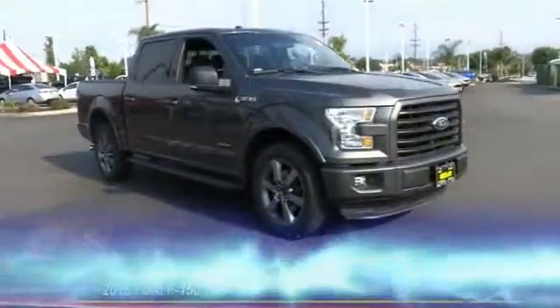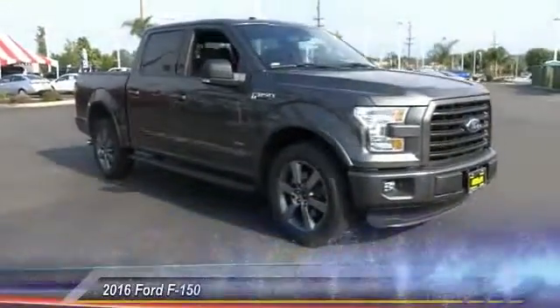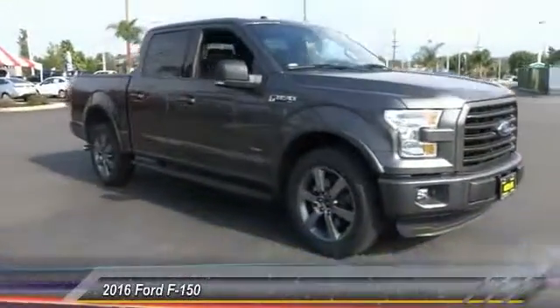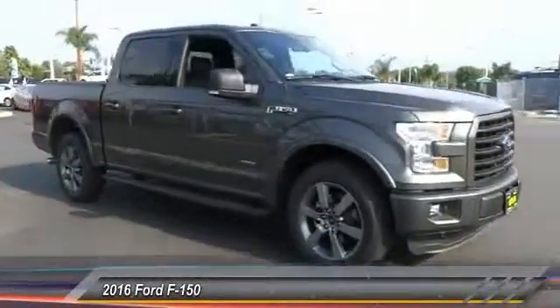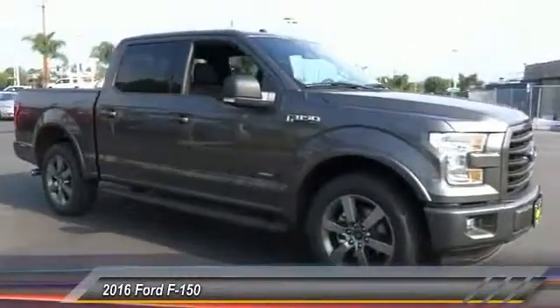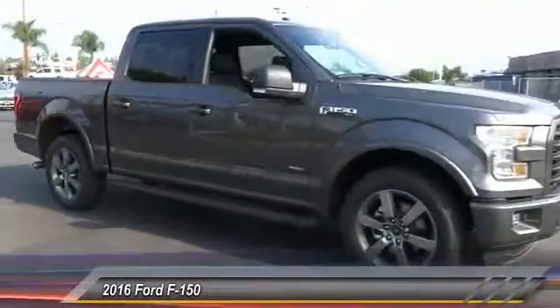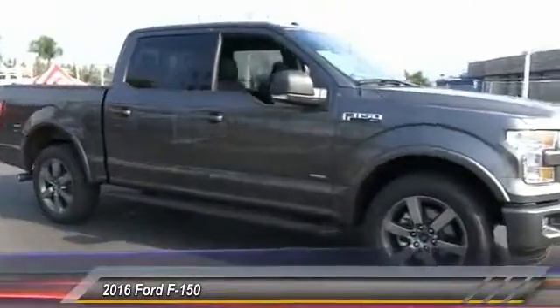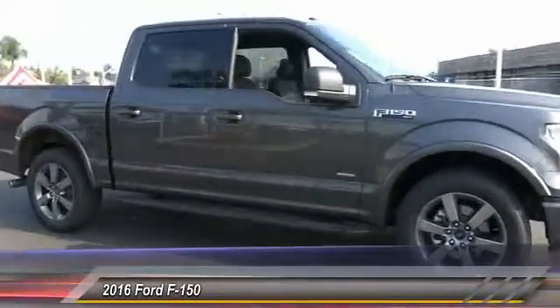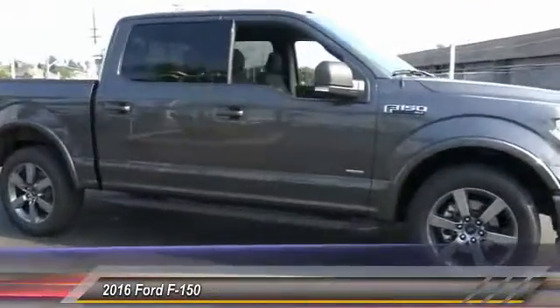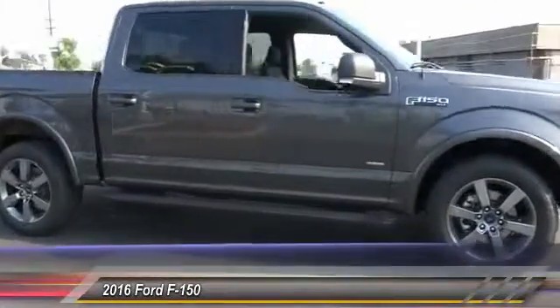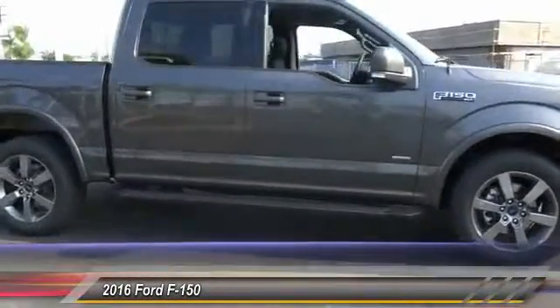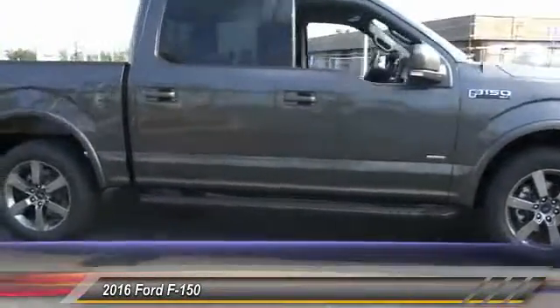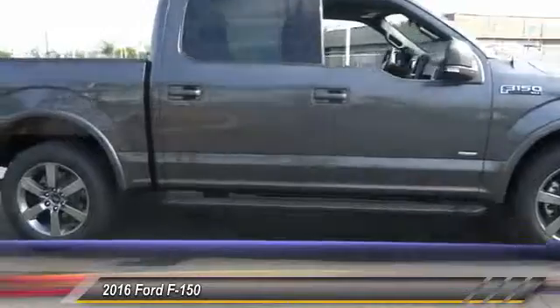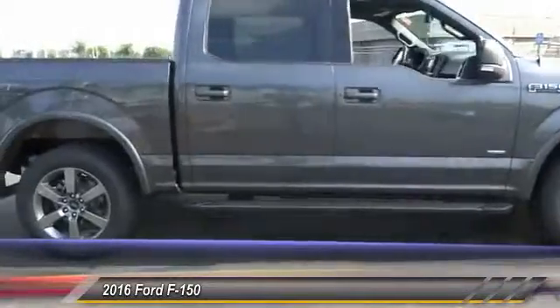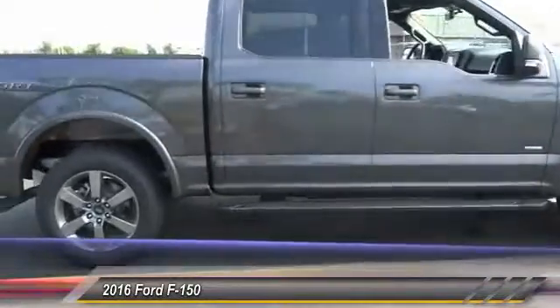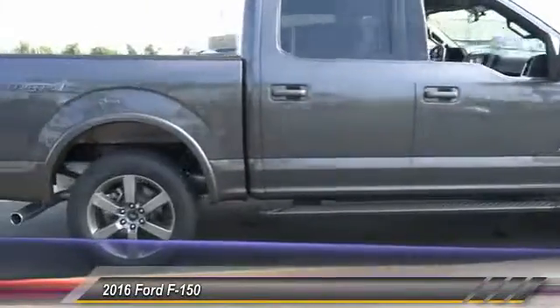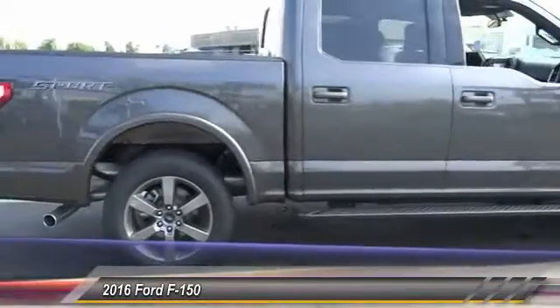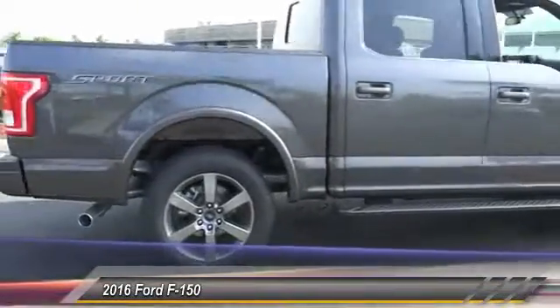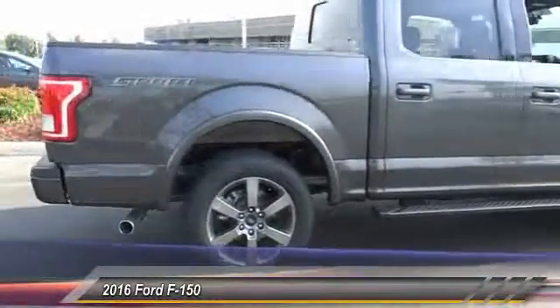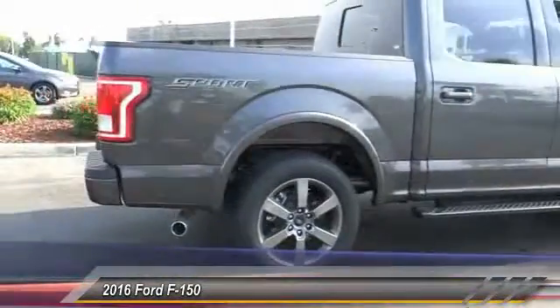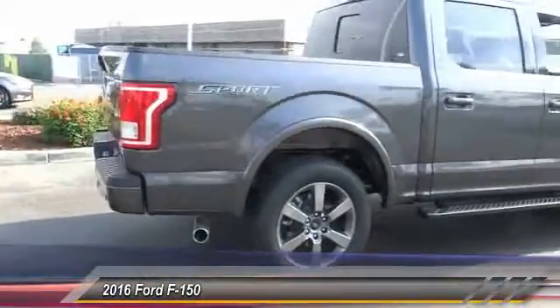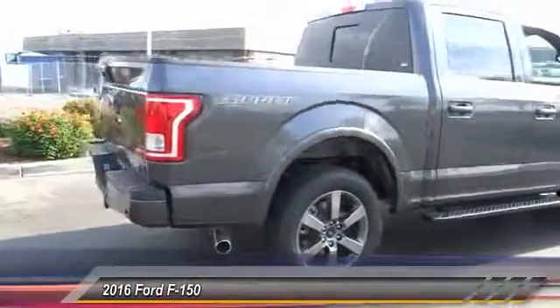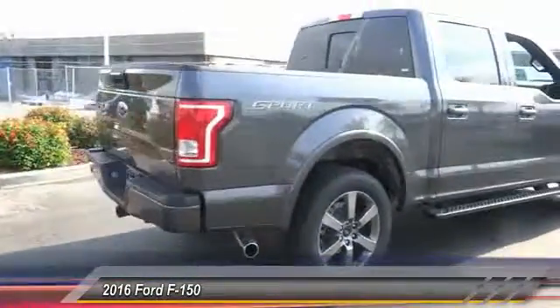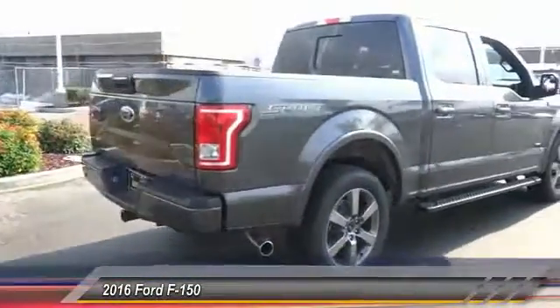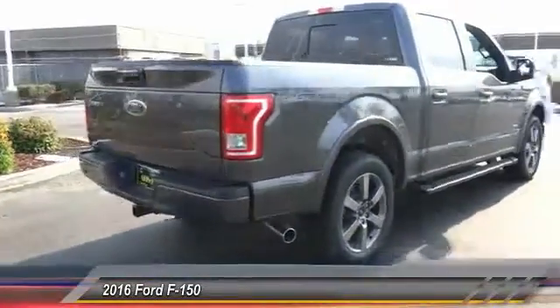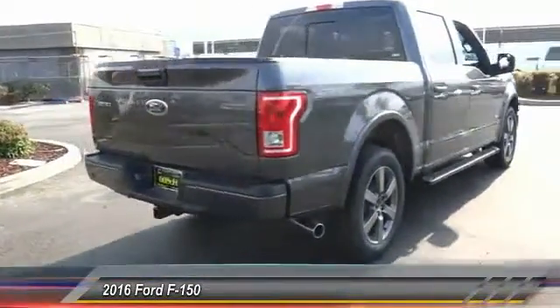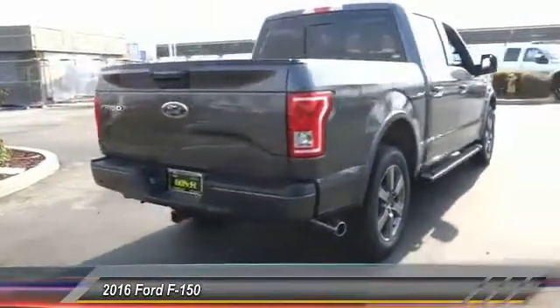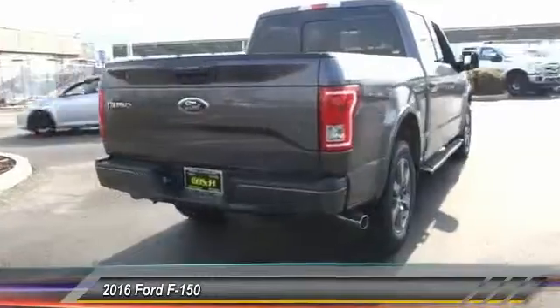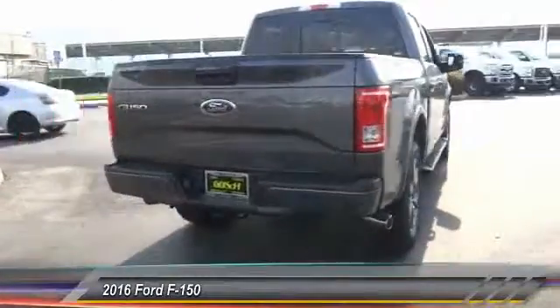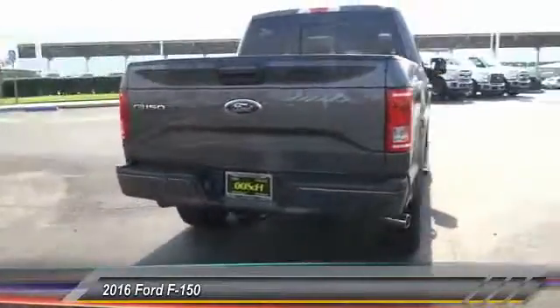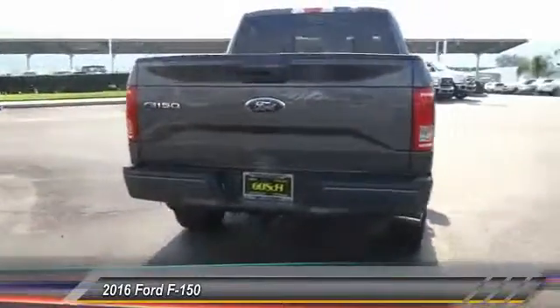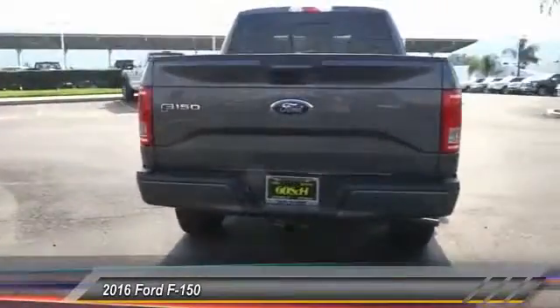2016 F-150. A Ford F-150 knows how to handle any situation. It's built to follow orders, no whining, and is priced below $55,000.